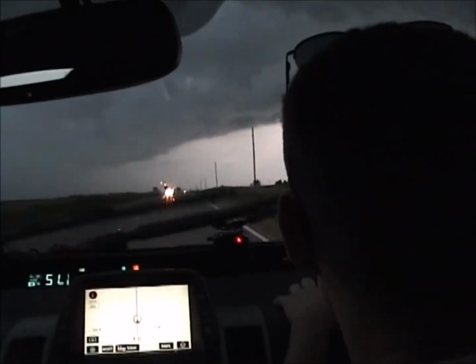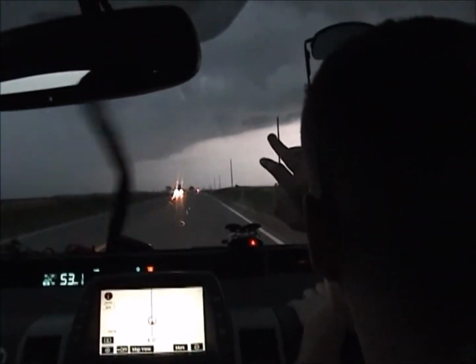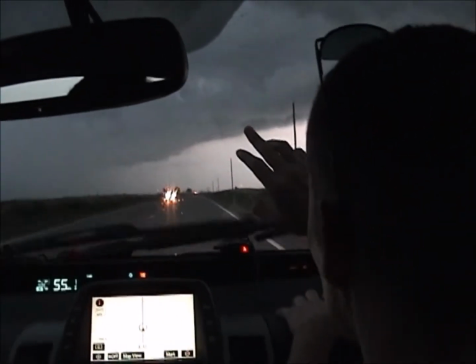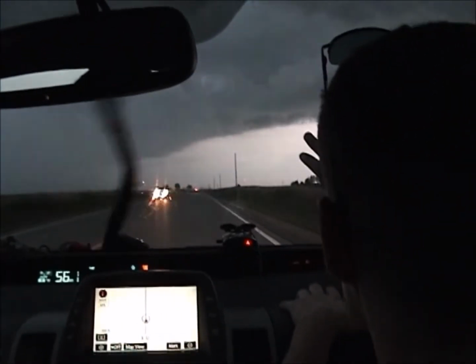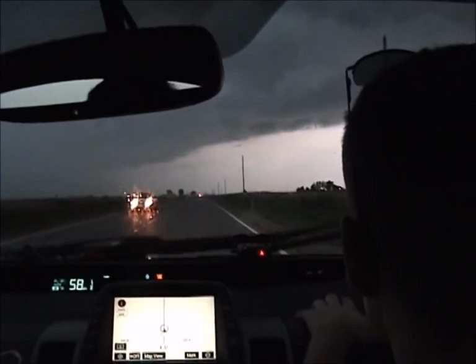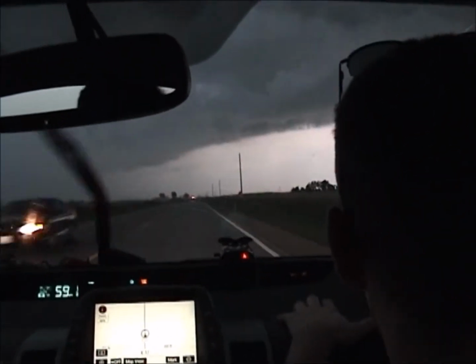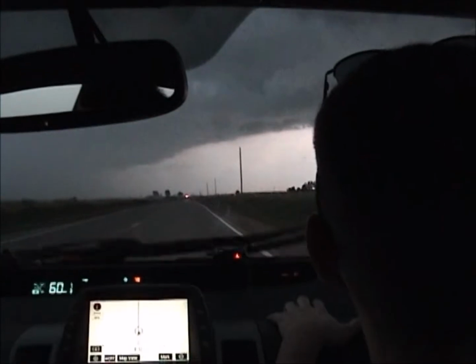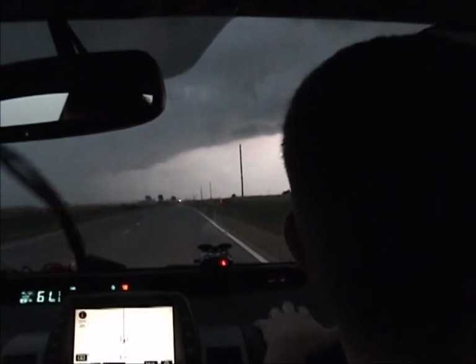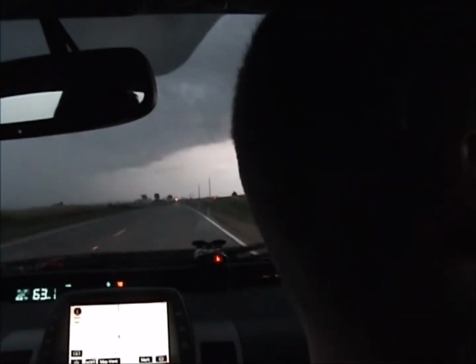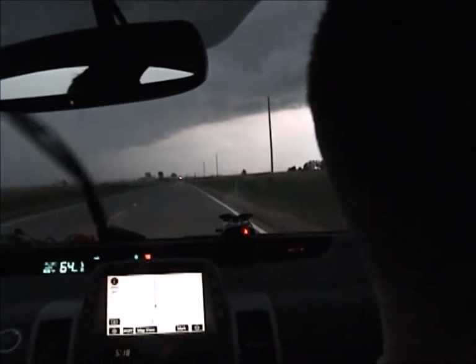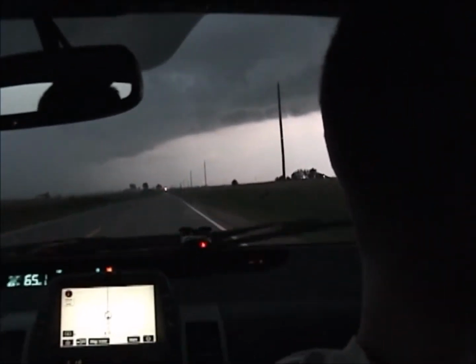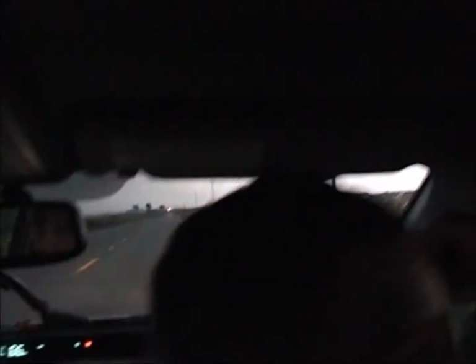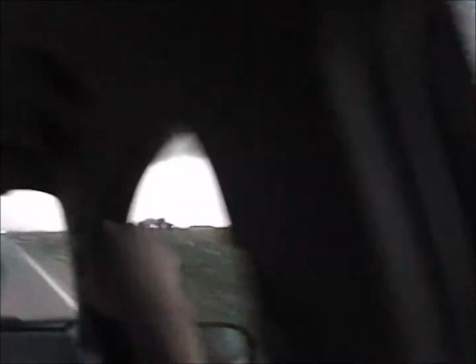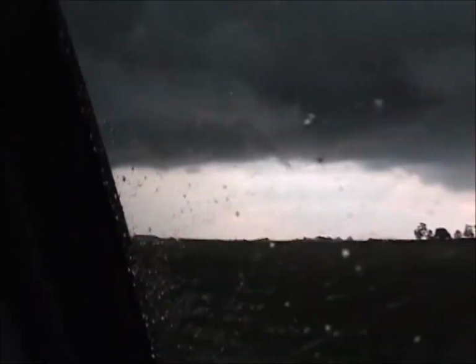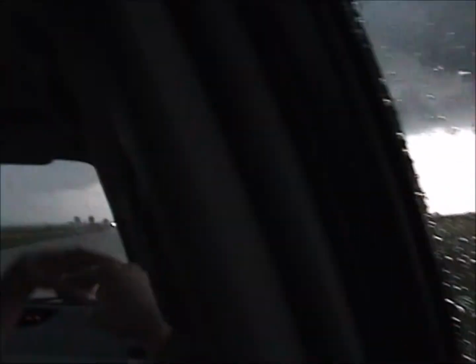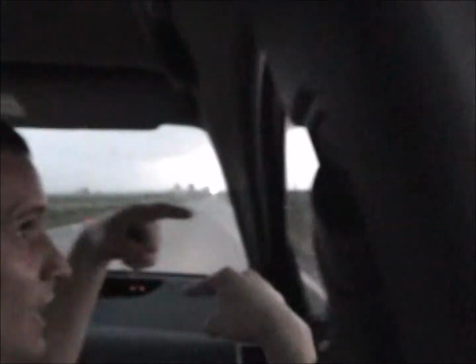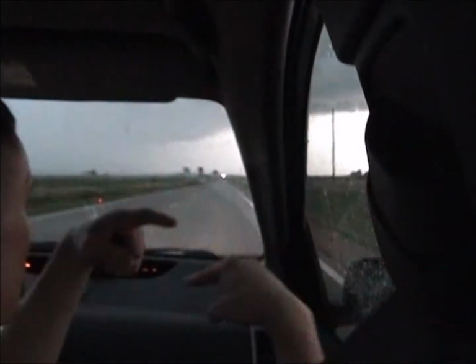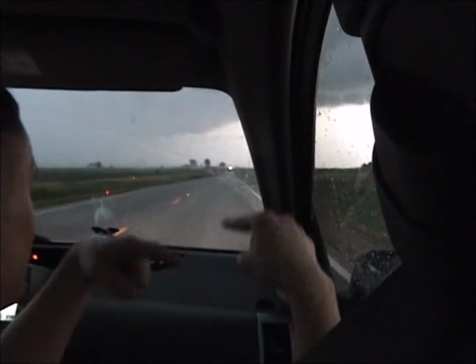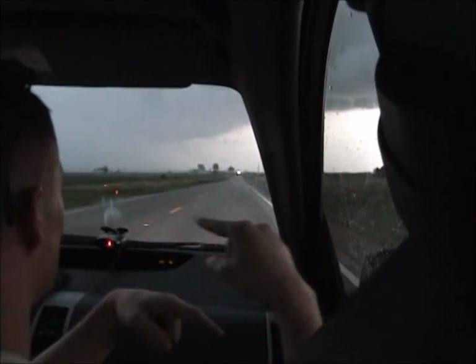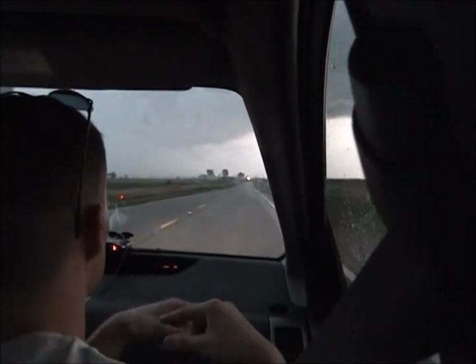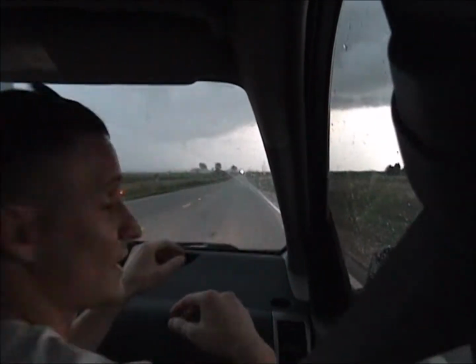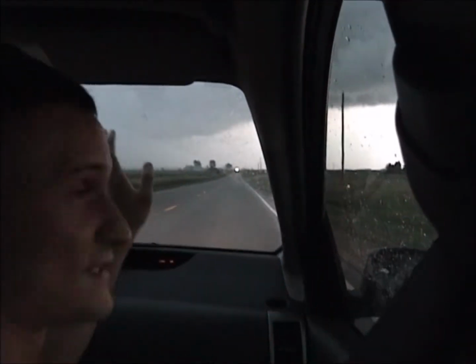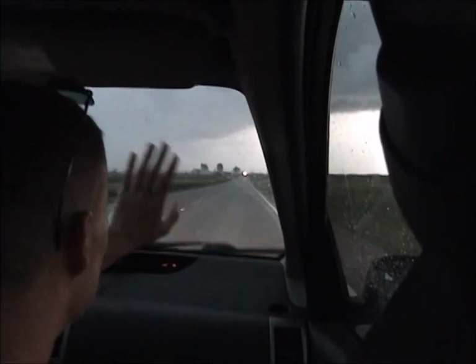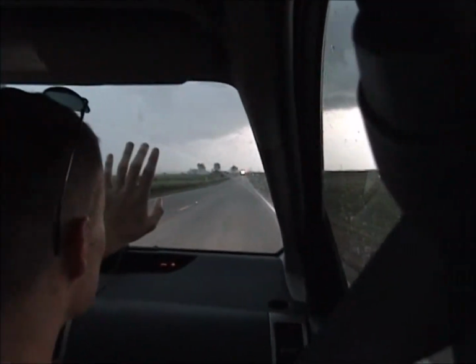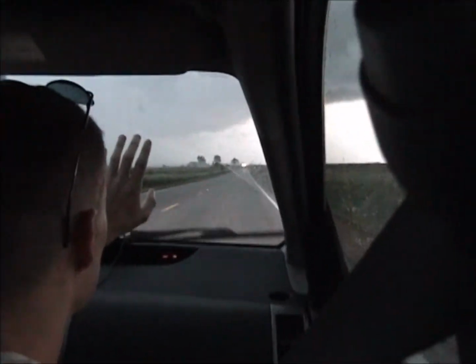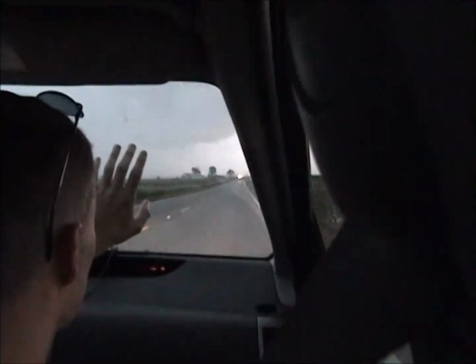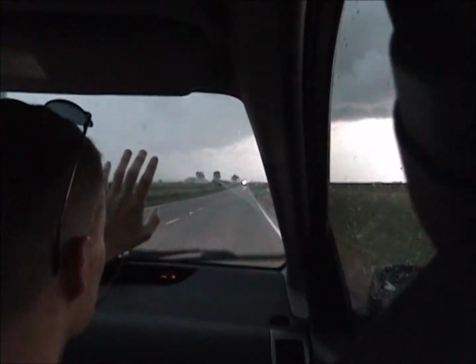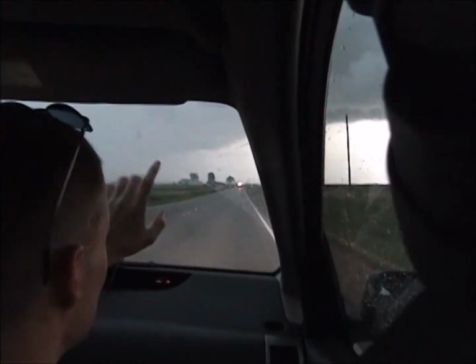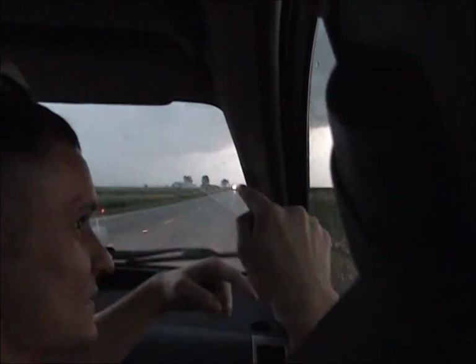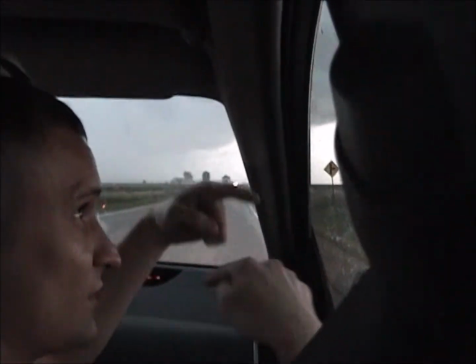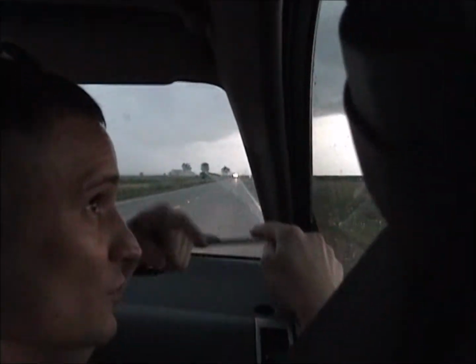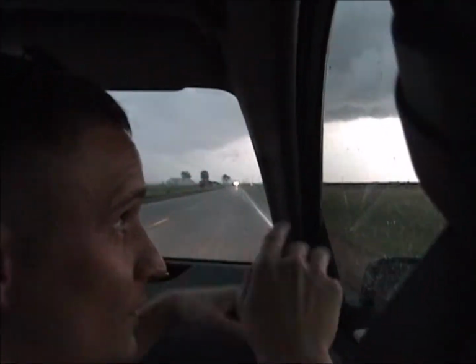At least rotation is forming right here. There's bubbles in the sky — that means there is actually rotation up in the clouds right now, moving horizontally. You can actually see it if you look up at the clouds. You can see the rotation moving horizontally.